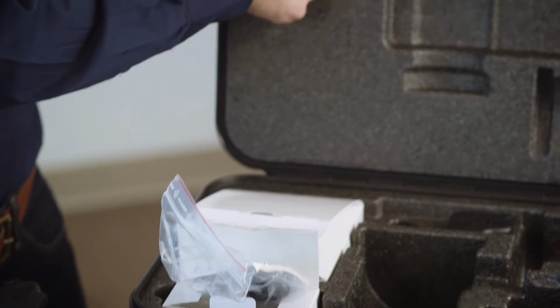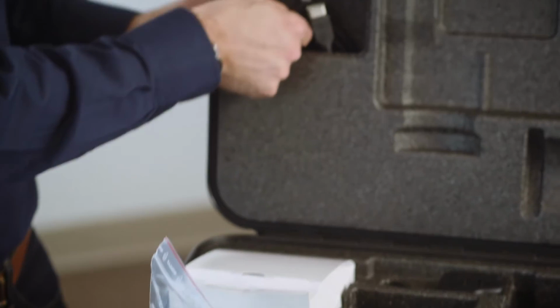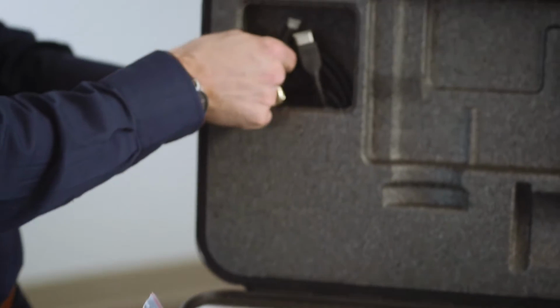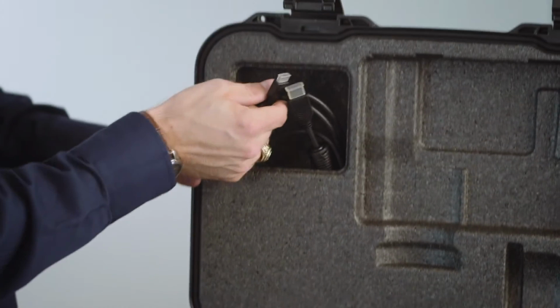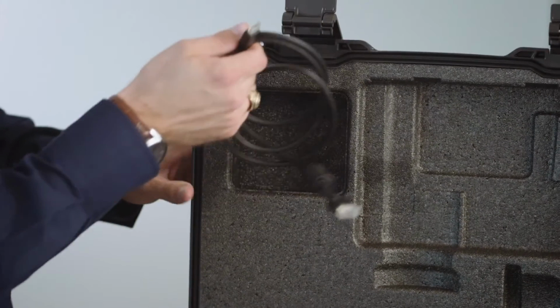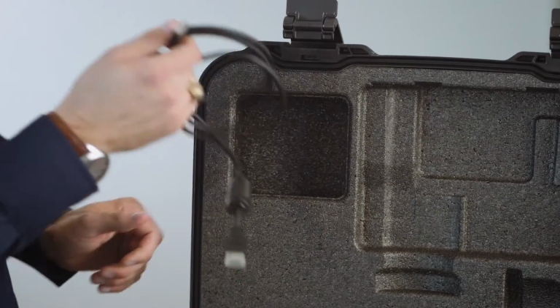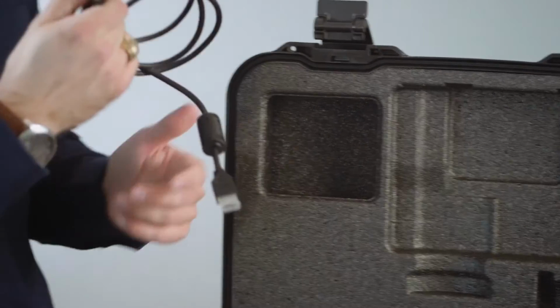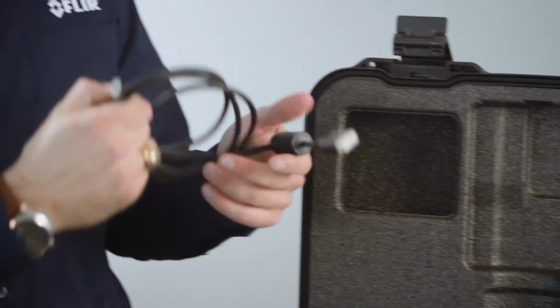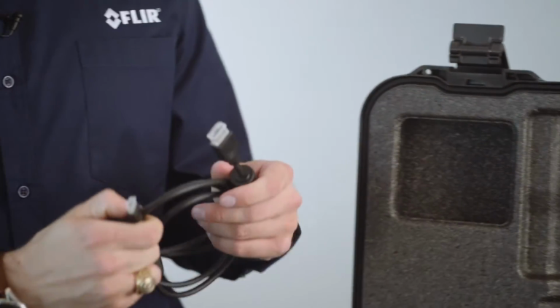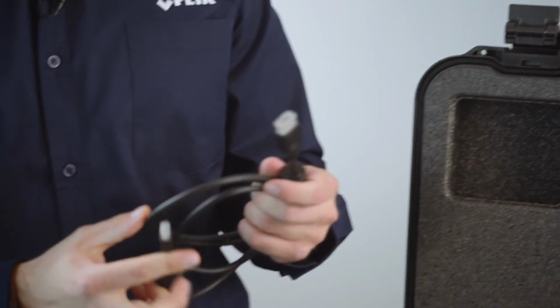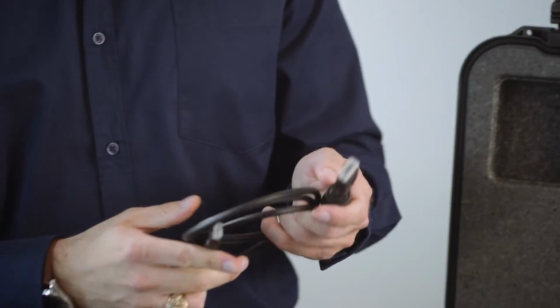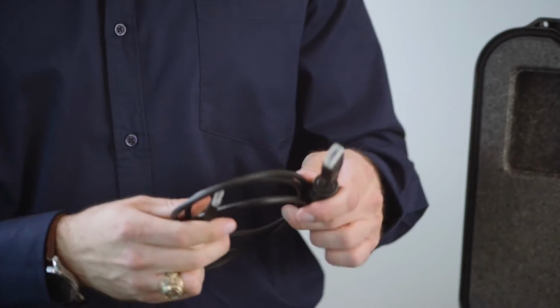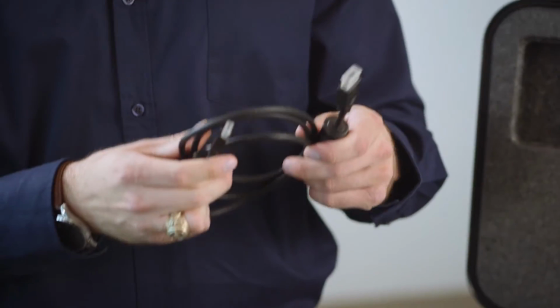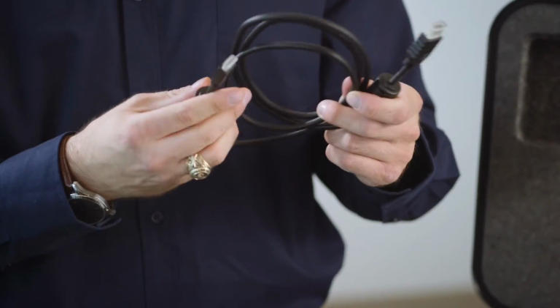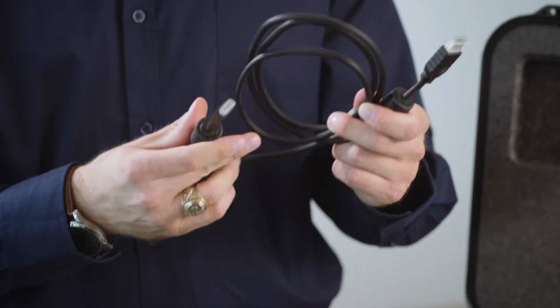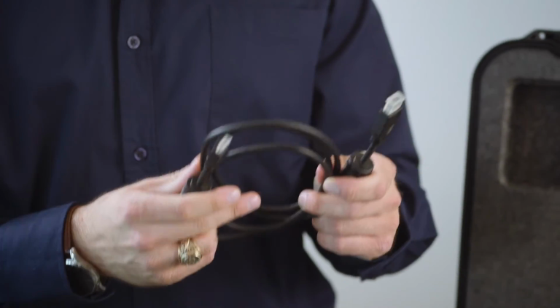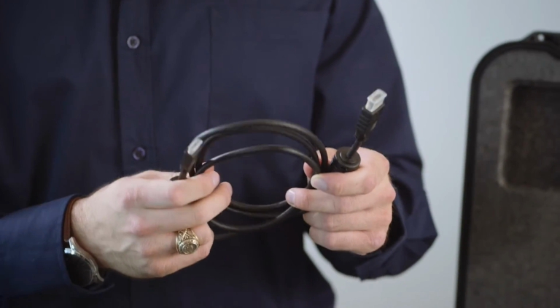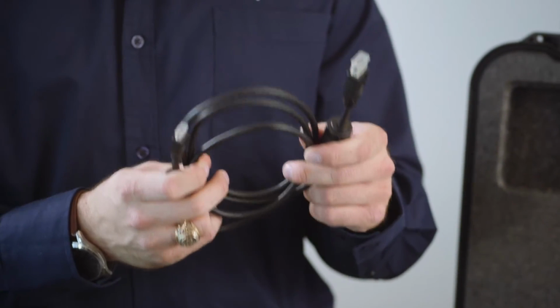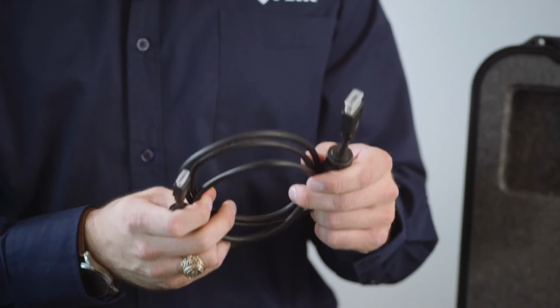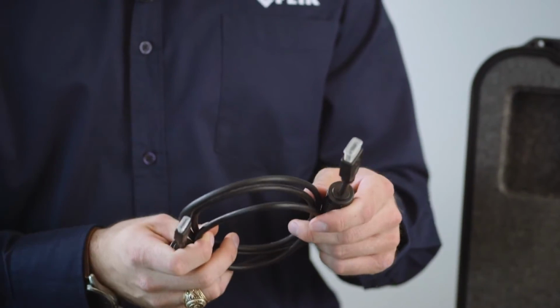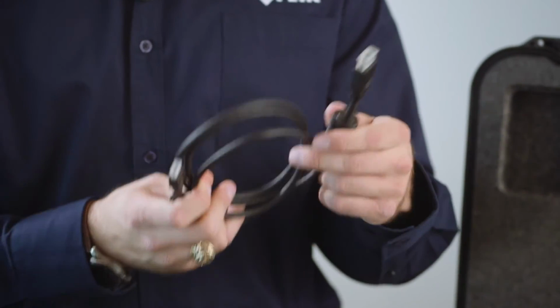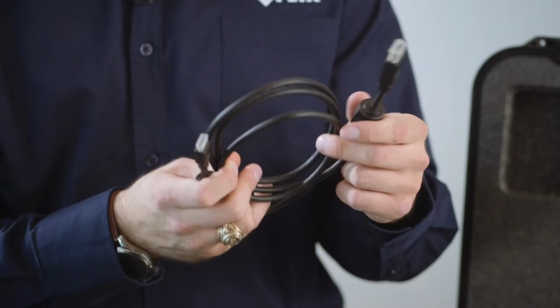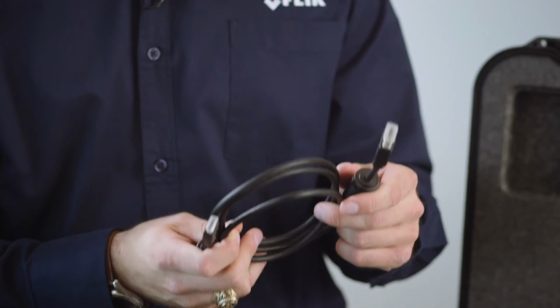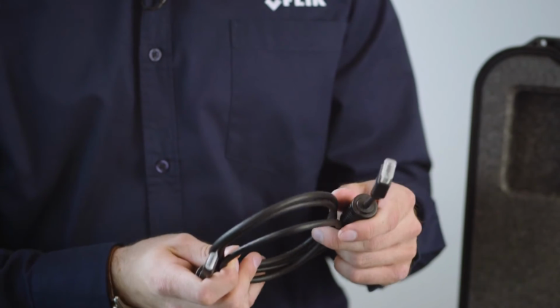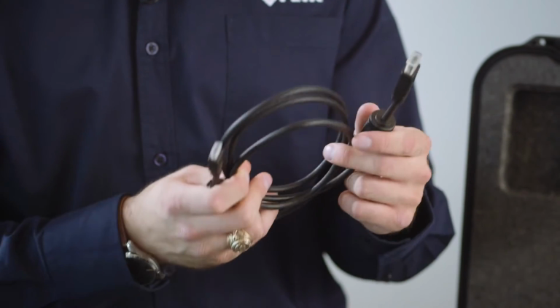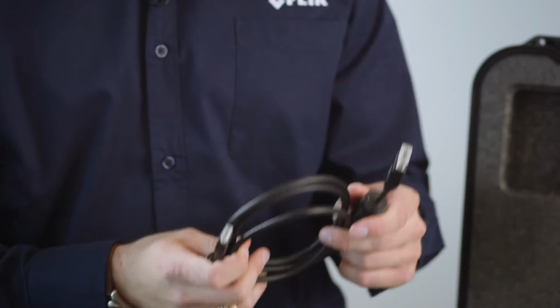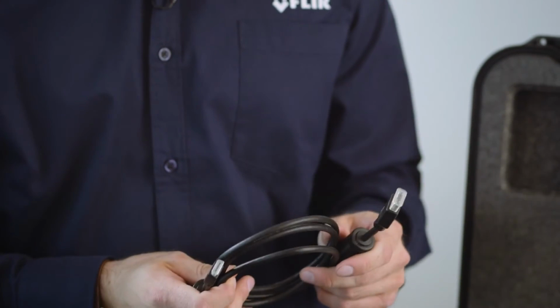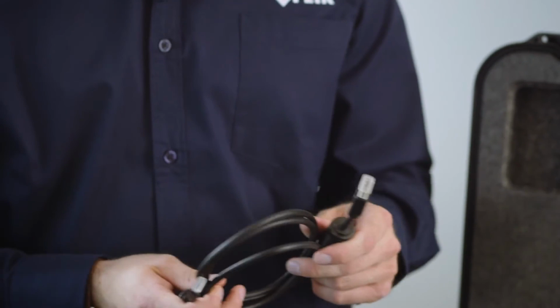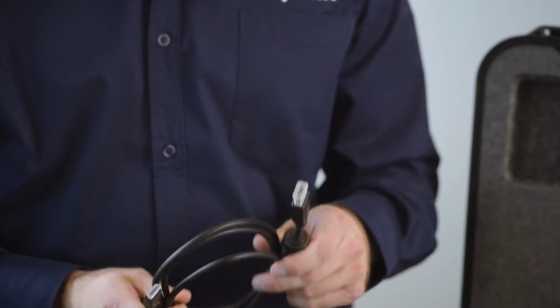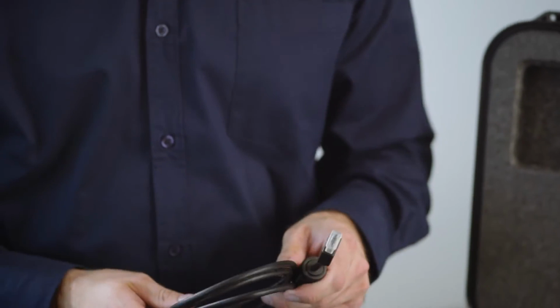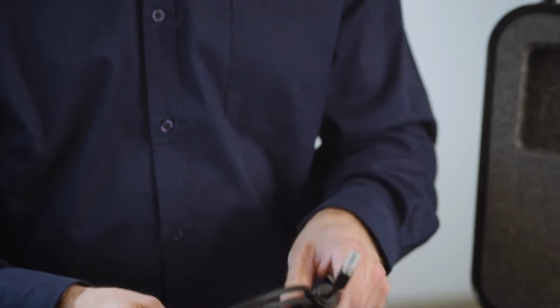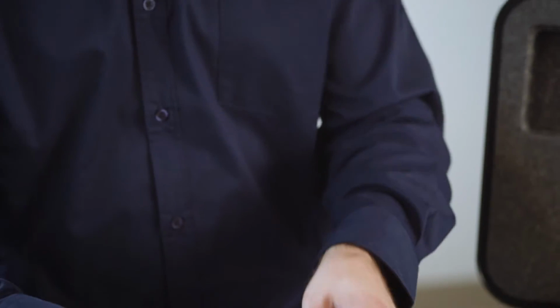Finally we have an HDMI cable. This cable allows you to display data in real time to an HDMI television connected to the camera.